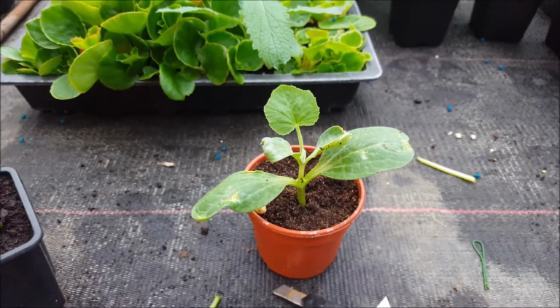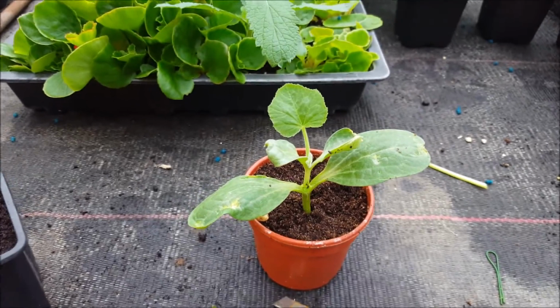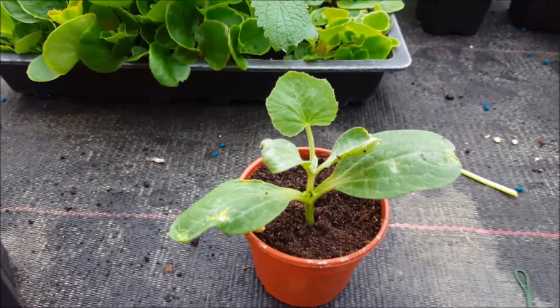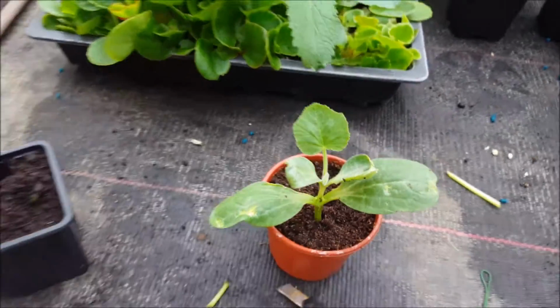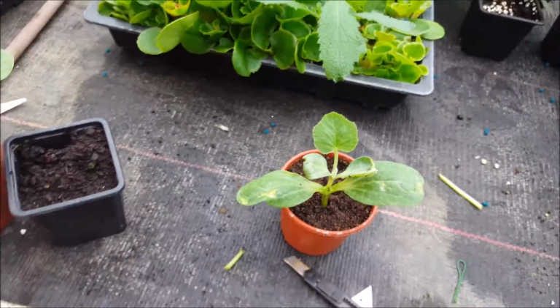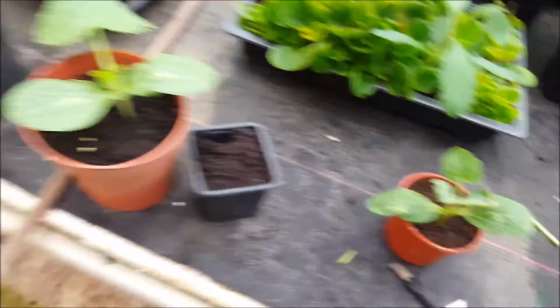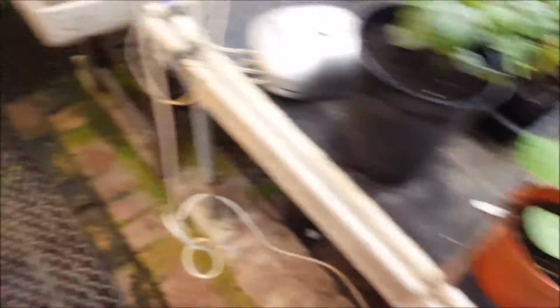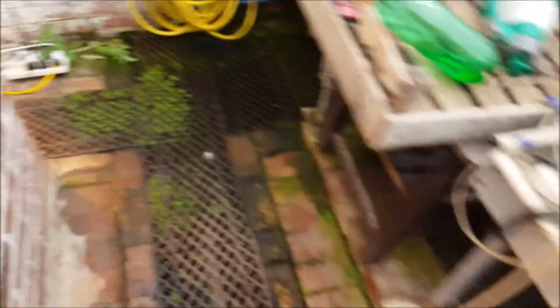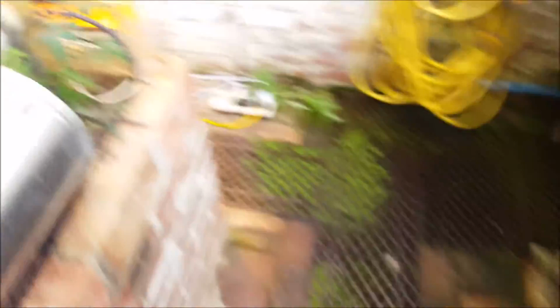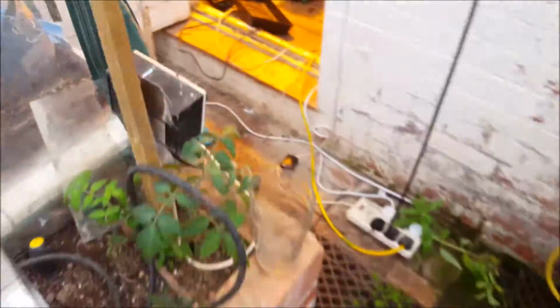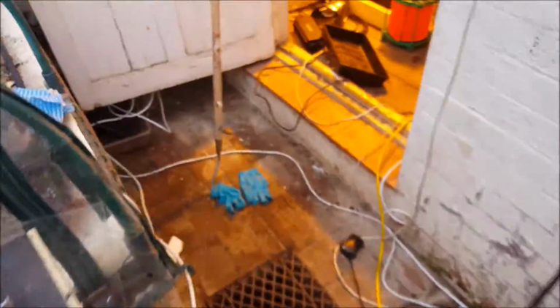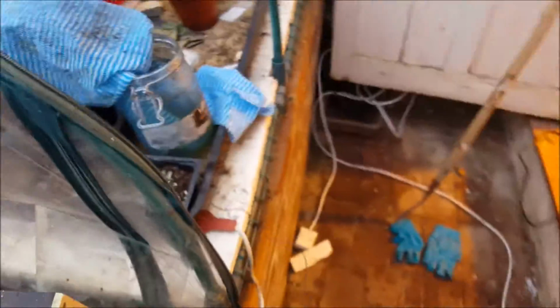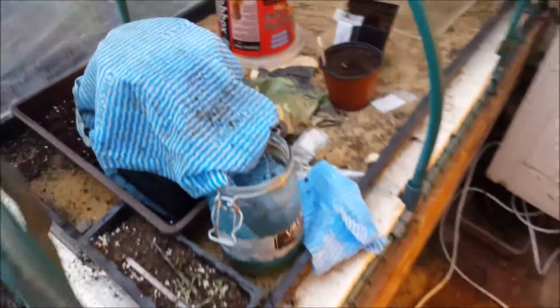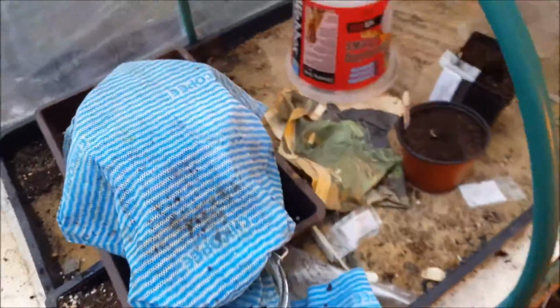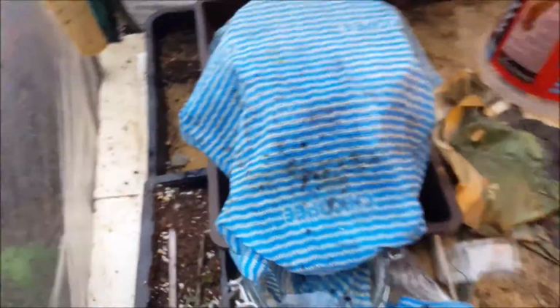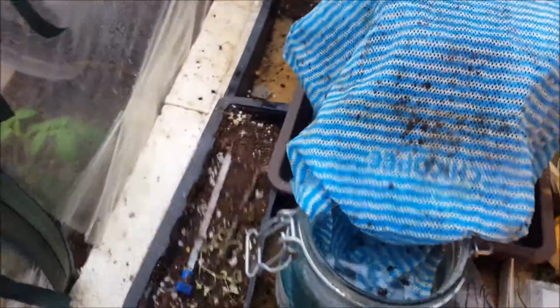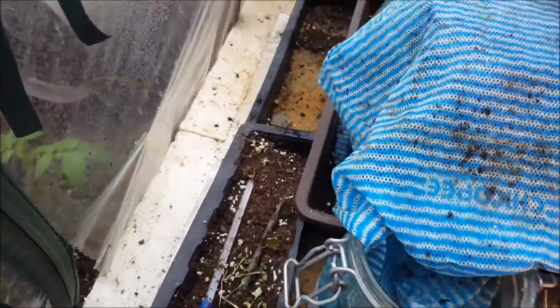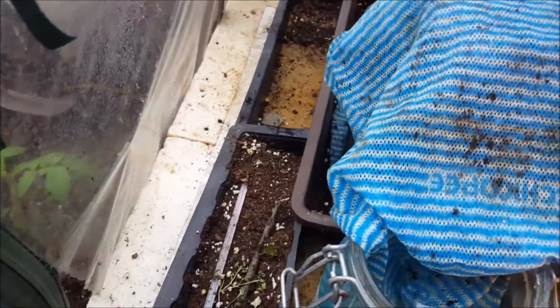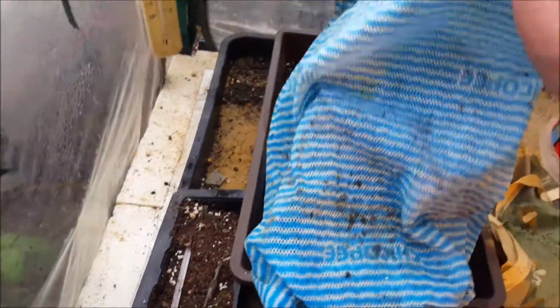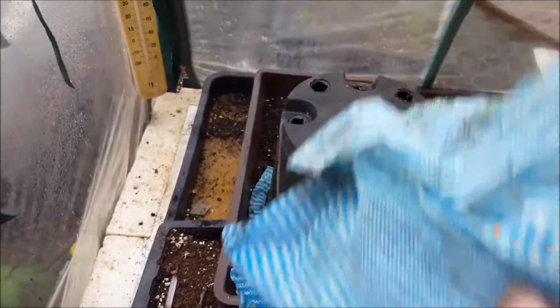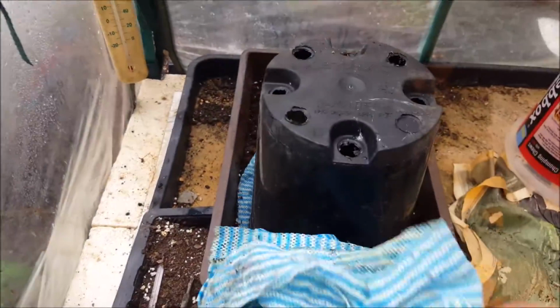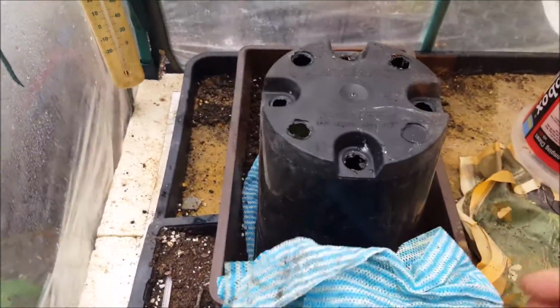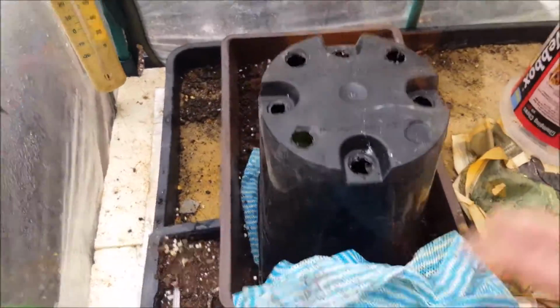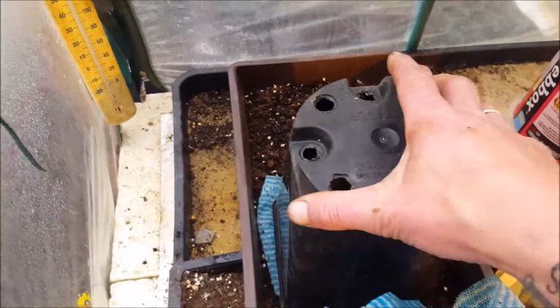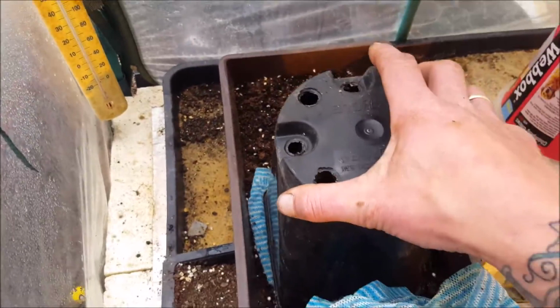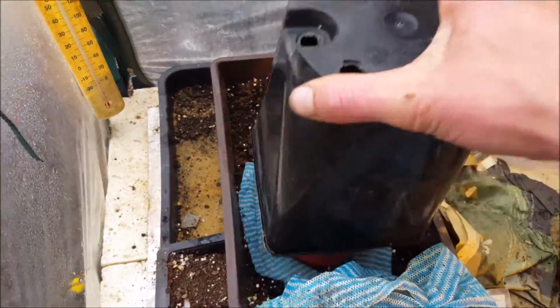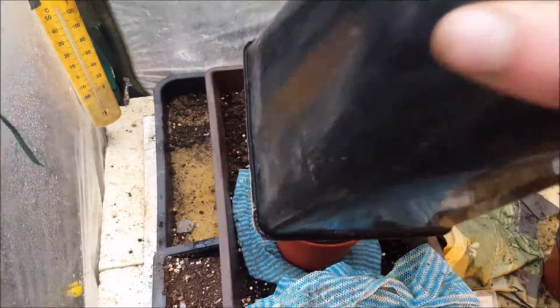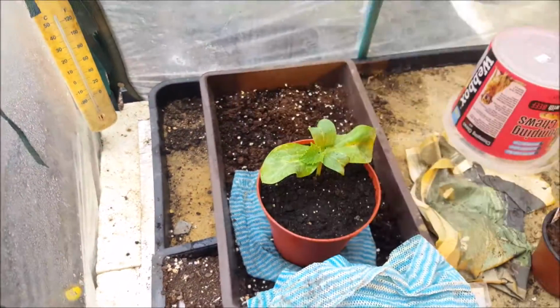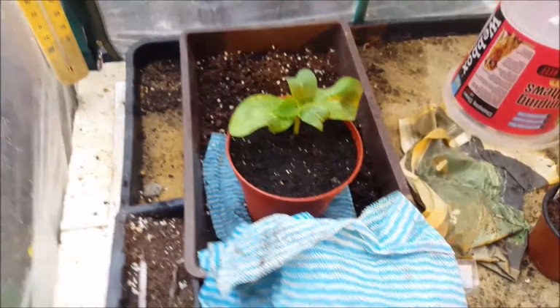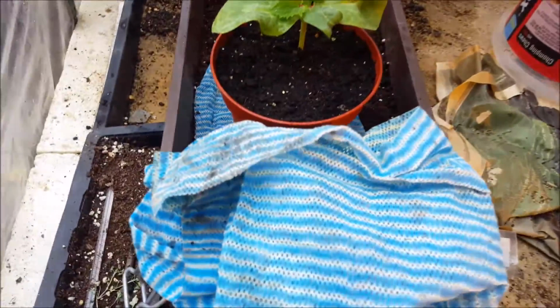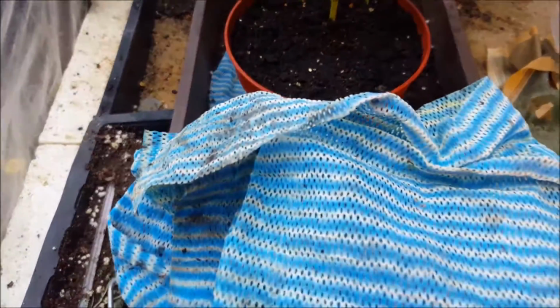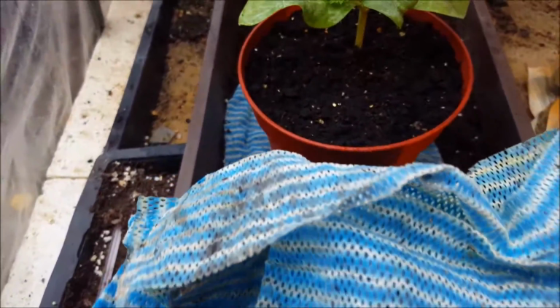There you have it. Then that will go into a heated propagator. I do it like this — I've got a big pot. Here's the one I did earlier.